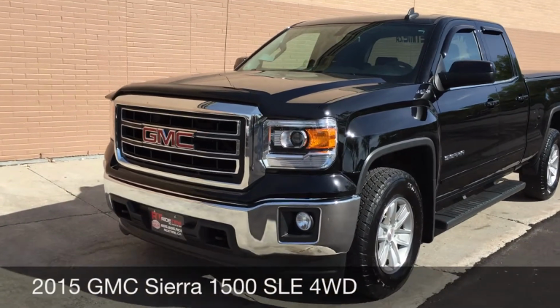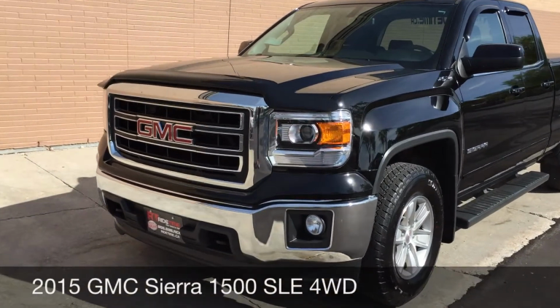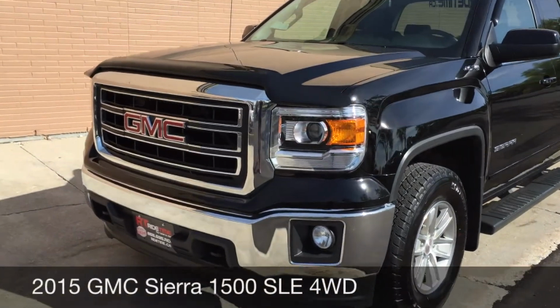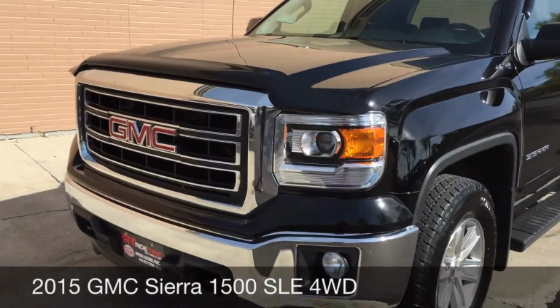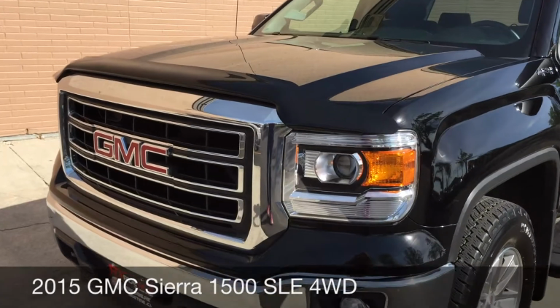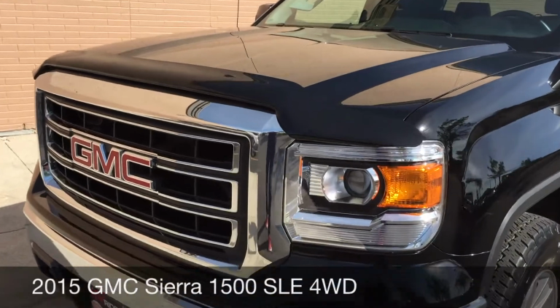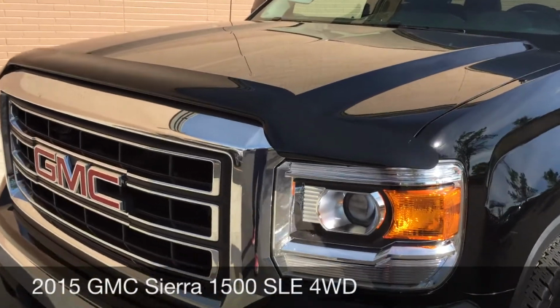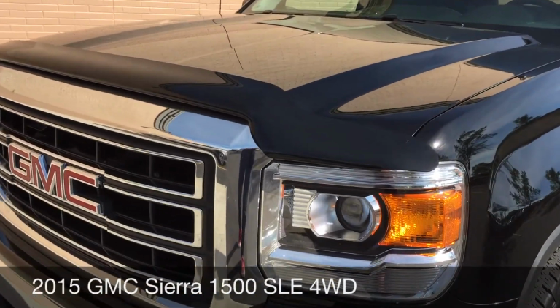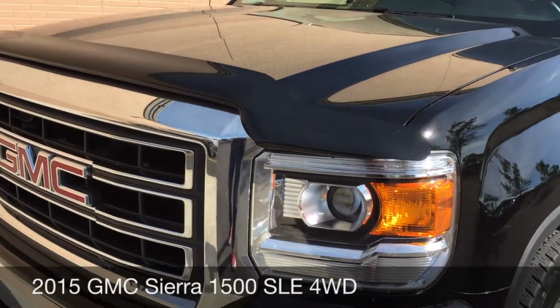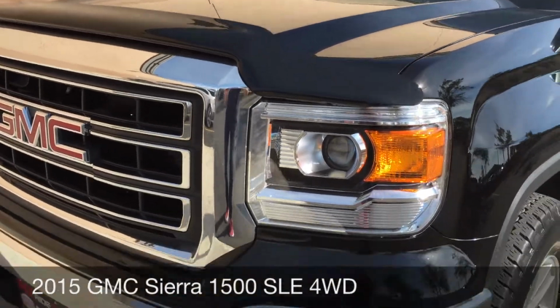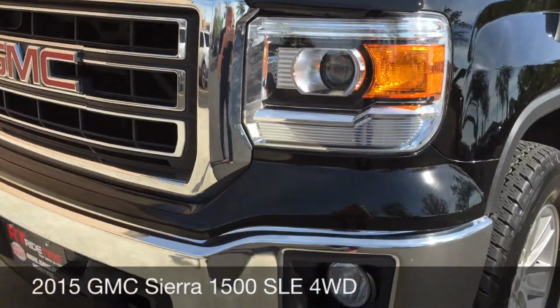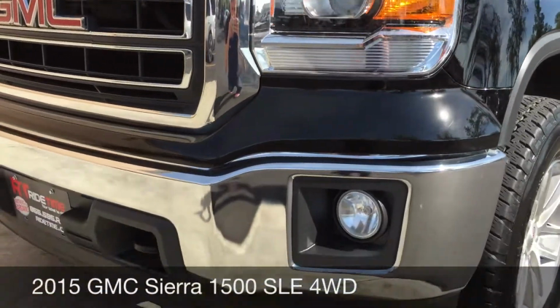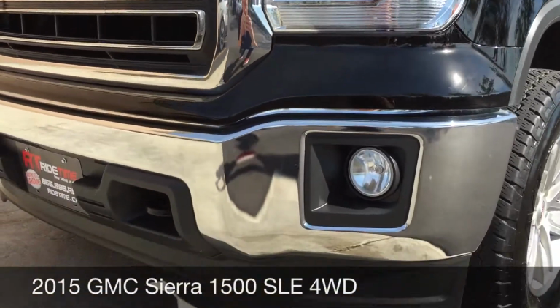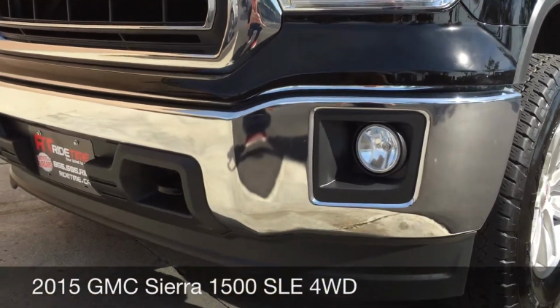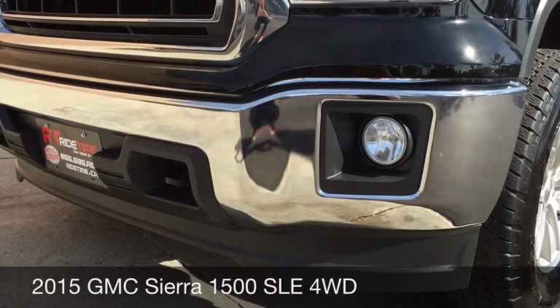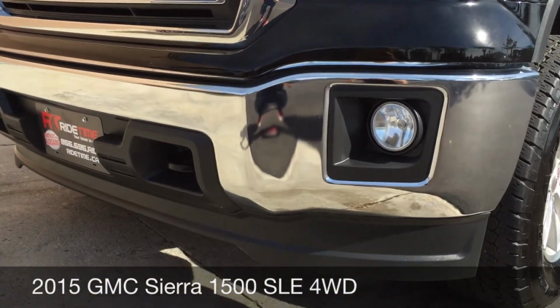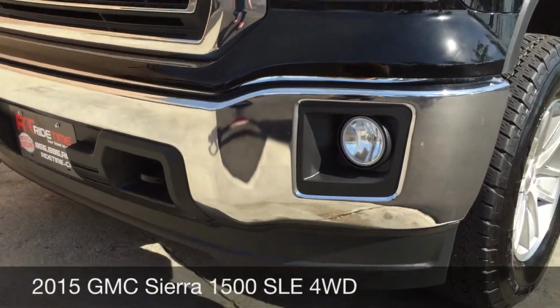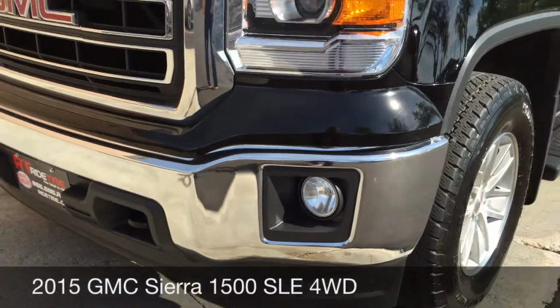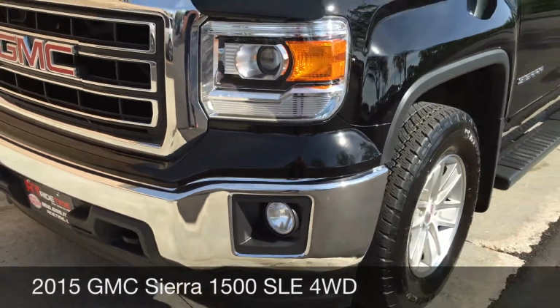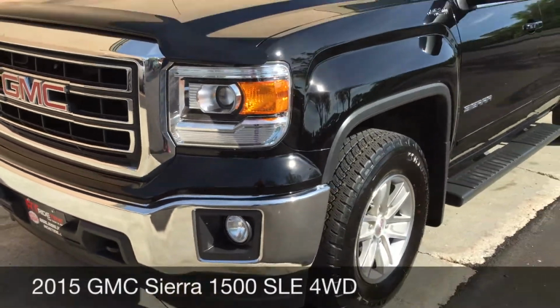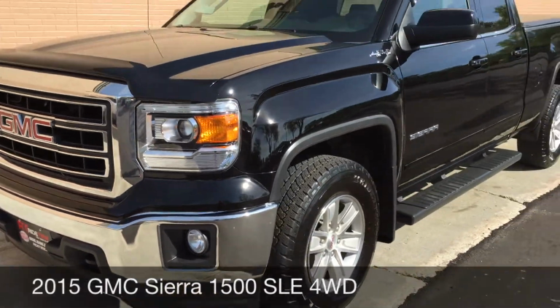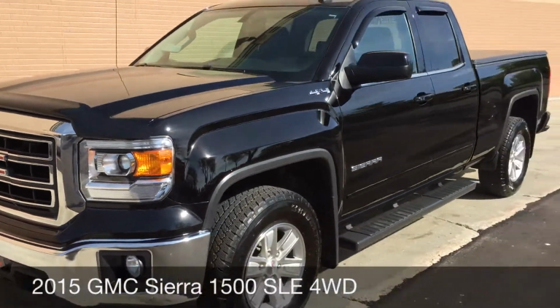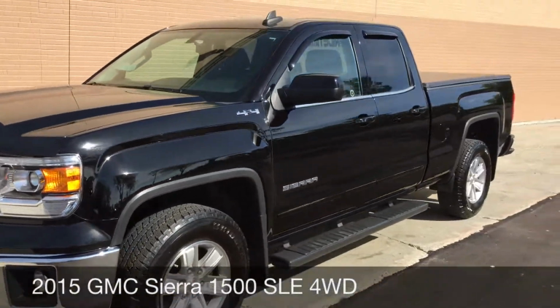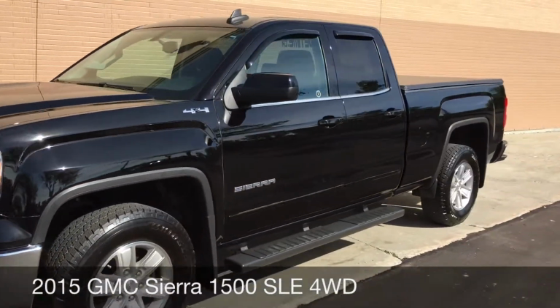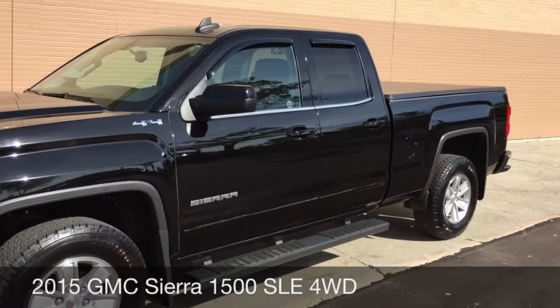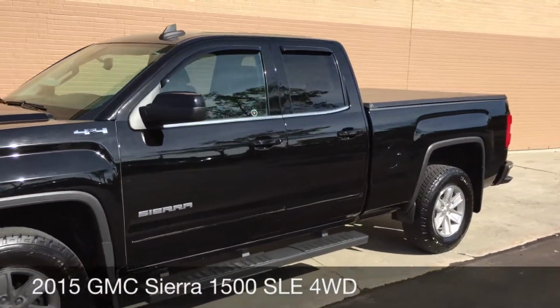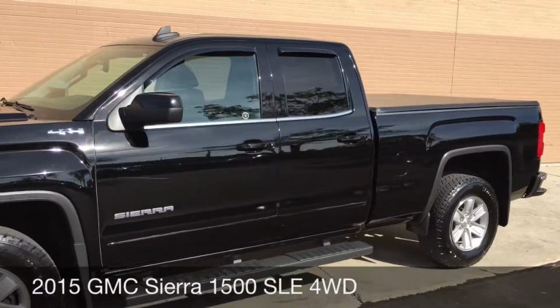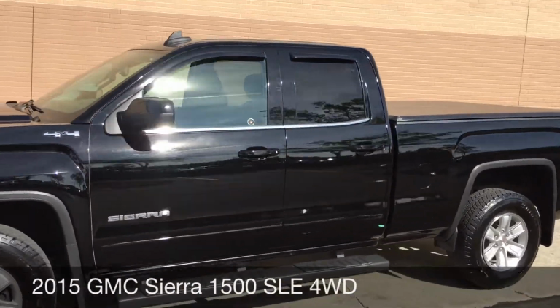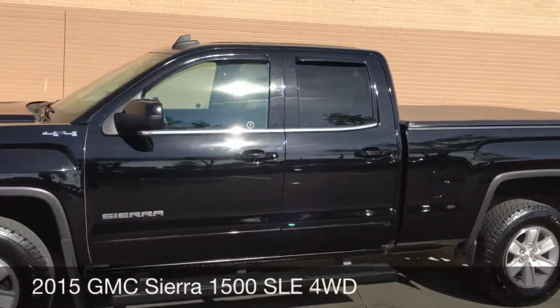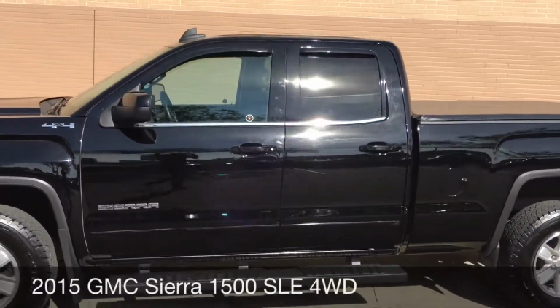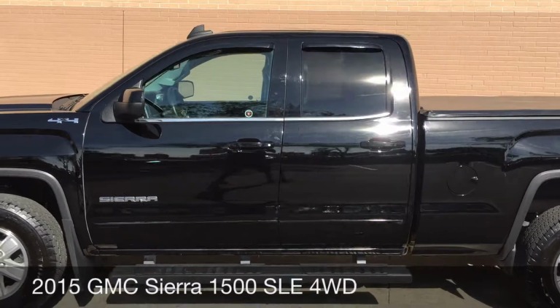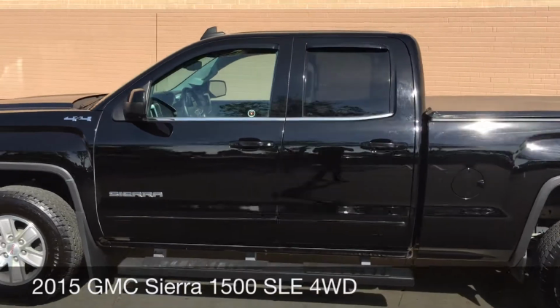To start, I got to show you the bug deflector that's right there at the top. Below that we got fog lights and front tow hooks. 17-inch aluminum alloy wheels on this truck, and running boards all along the side.